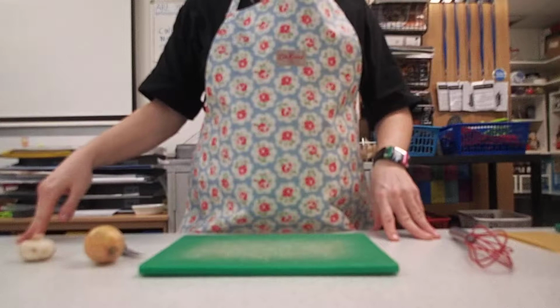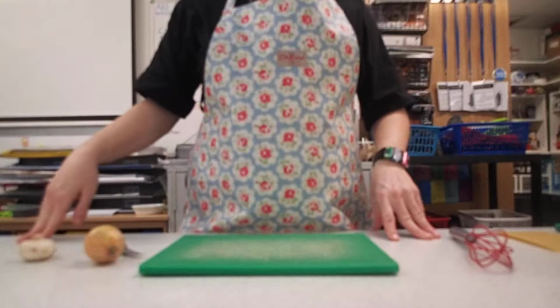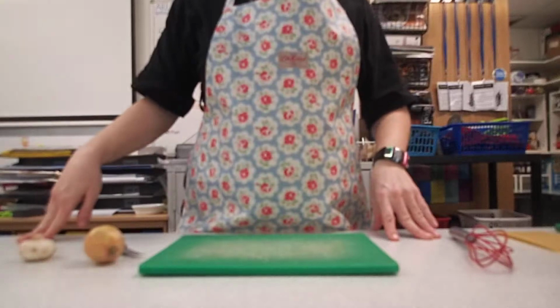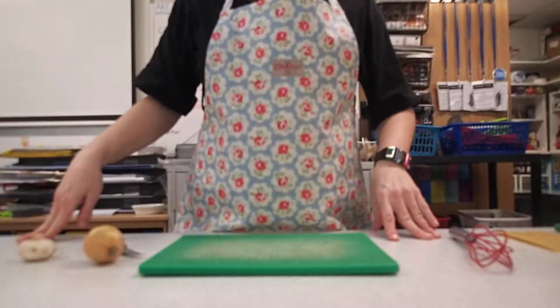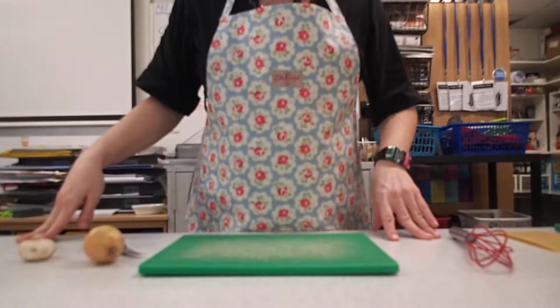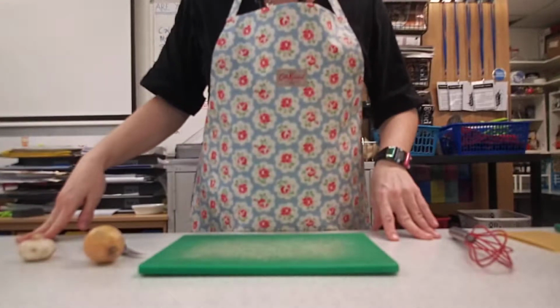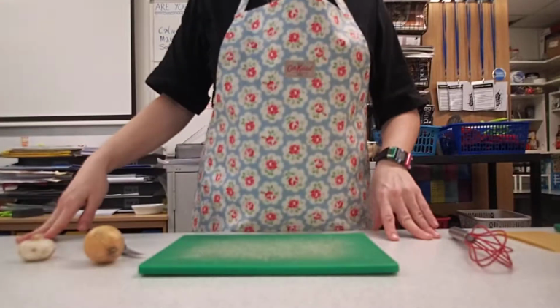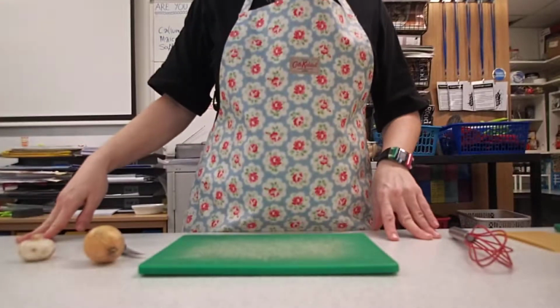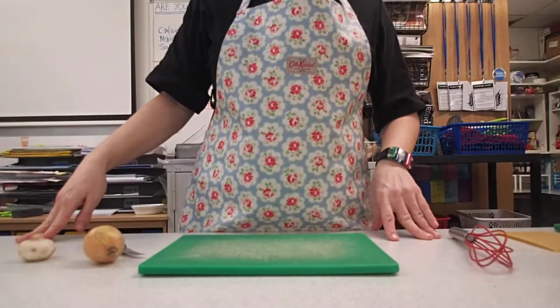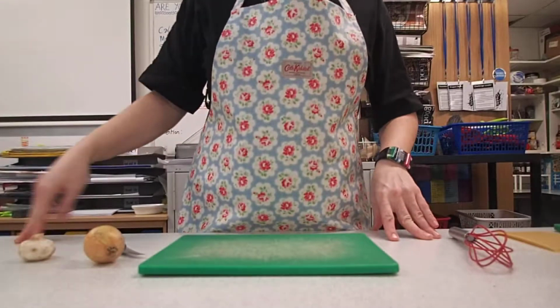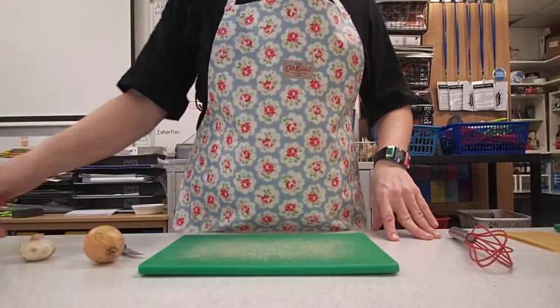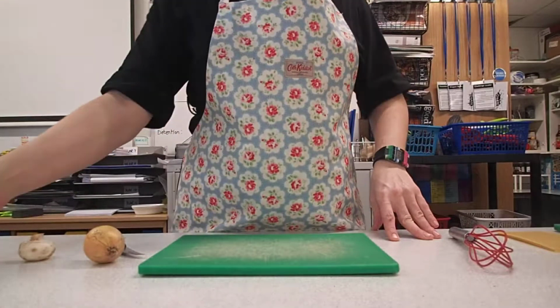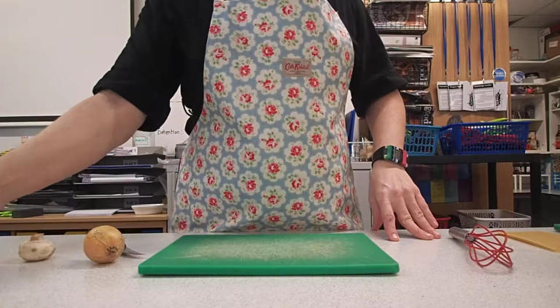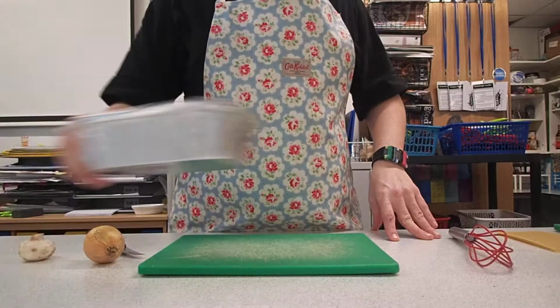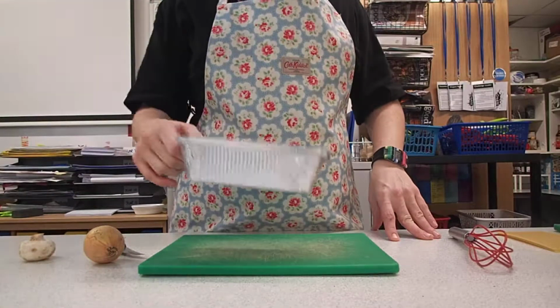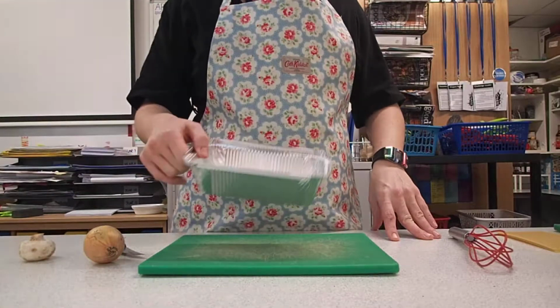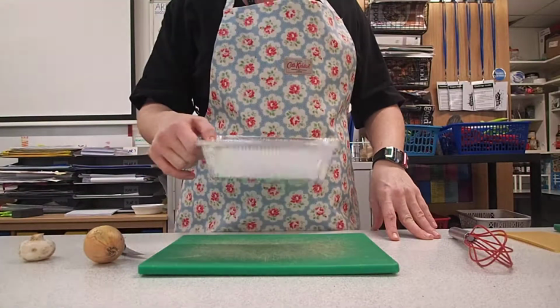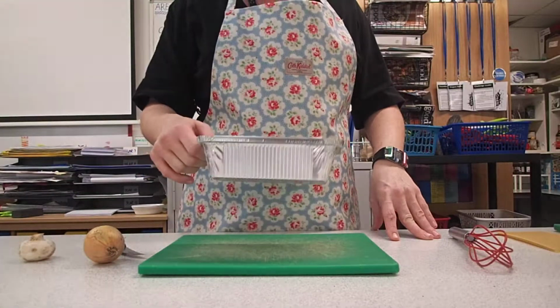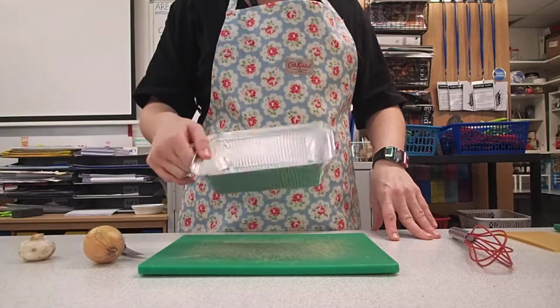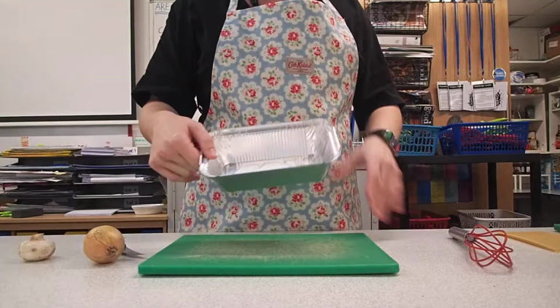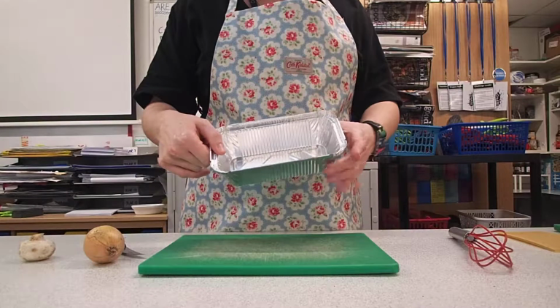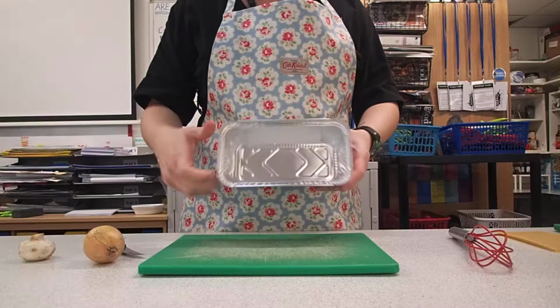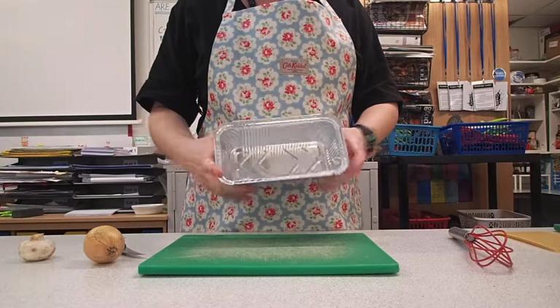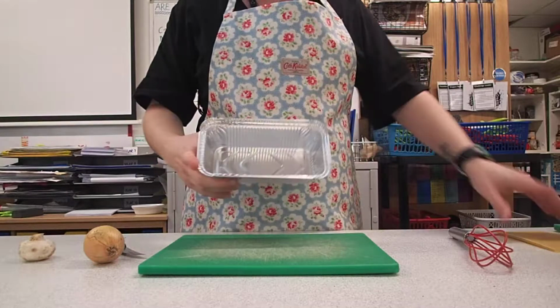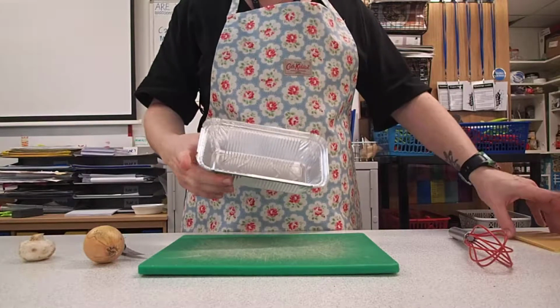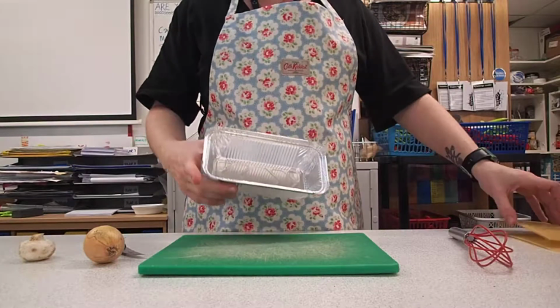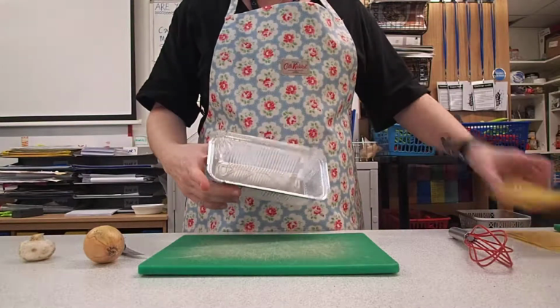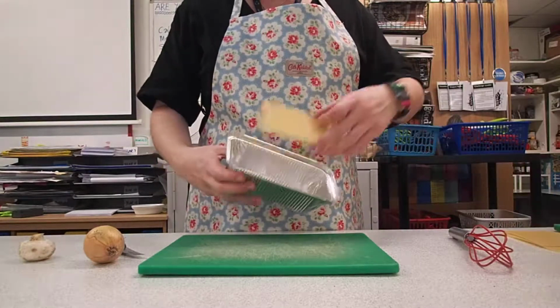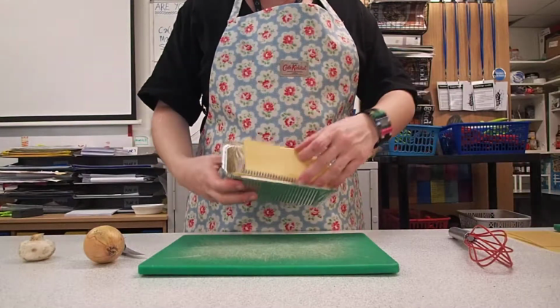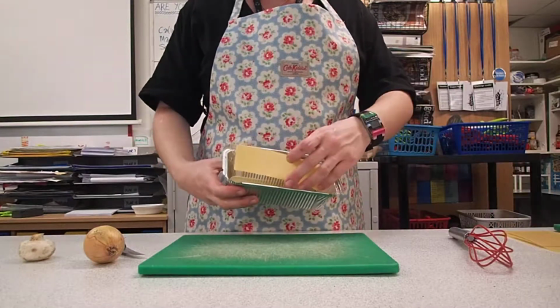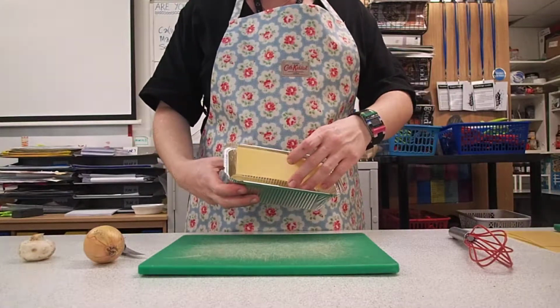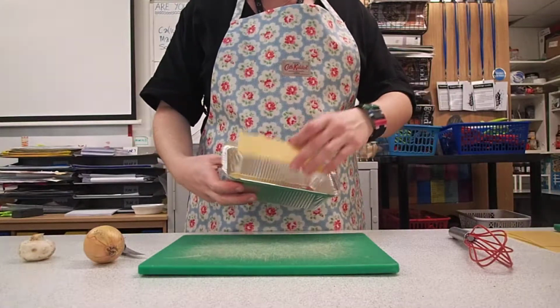Welcome to the video for how to make a lasagna. First of all you need to get a tin — one of these sizes, because the lasagna sheets fit inside these perfectly.